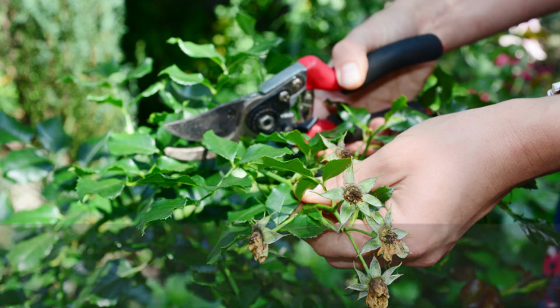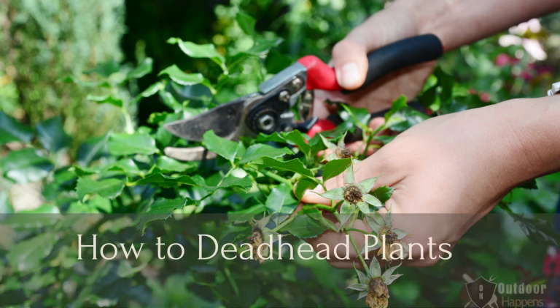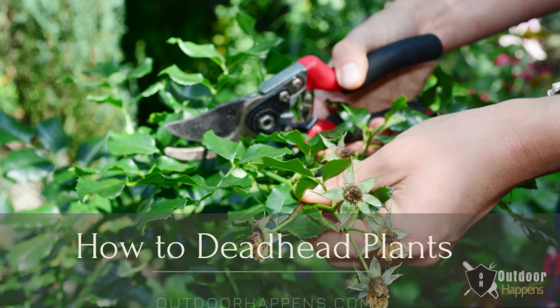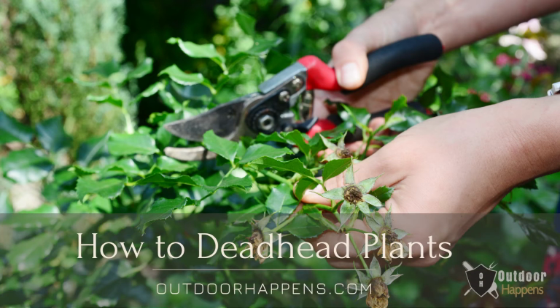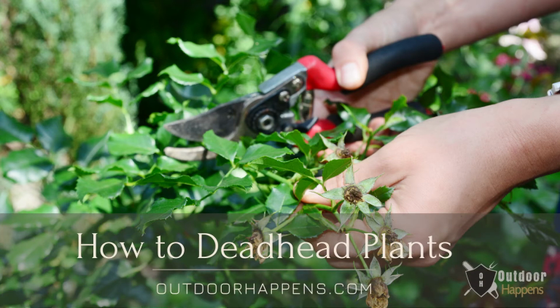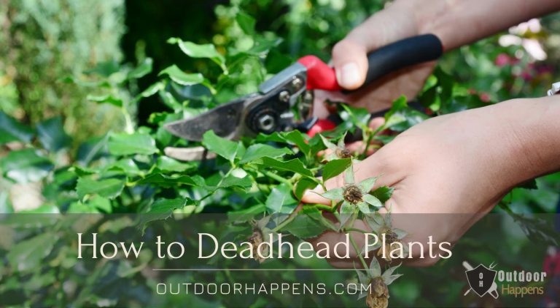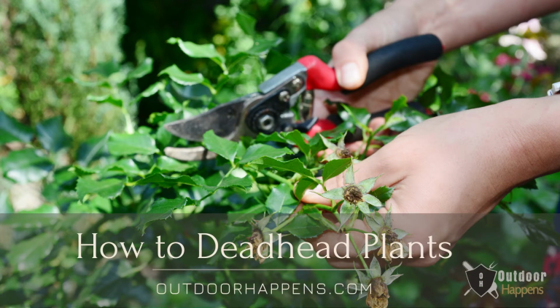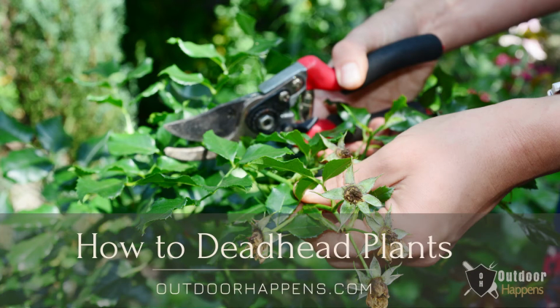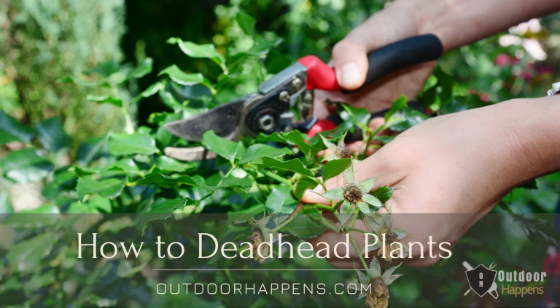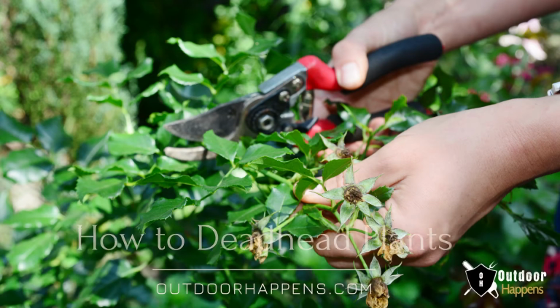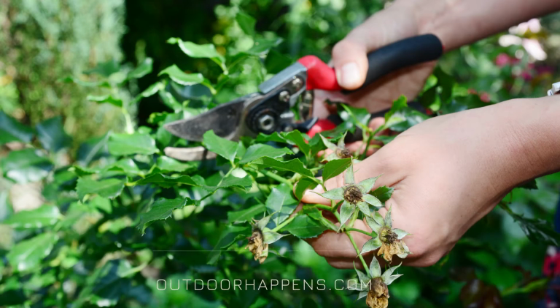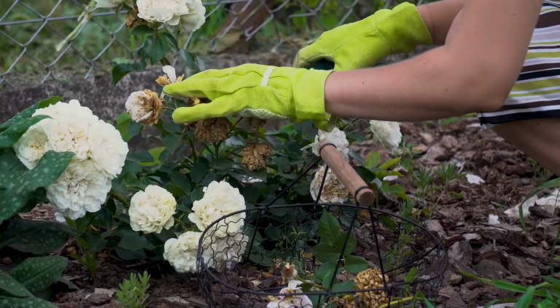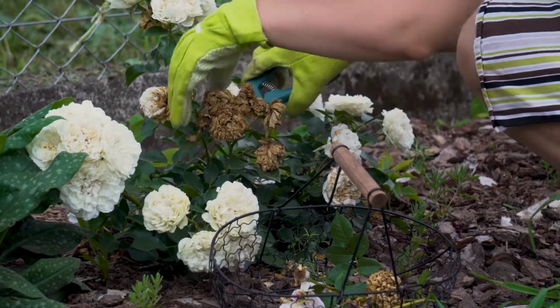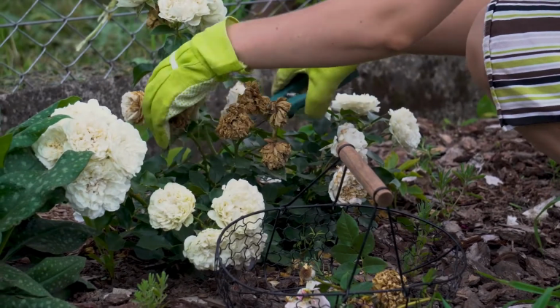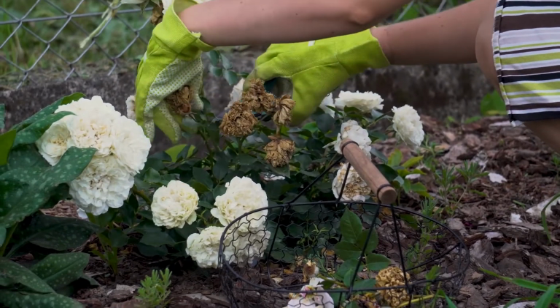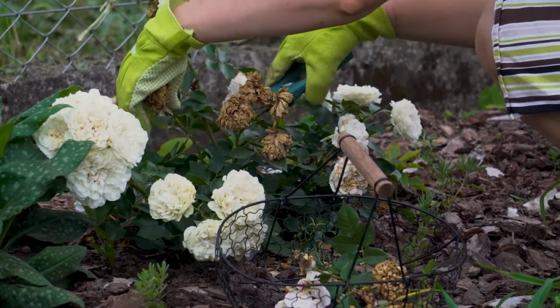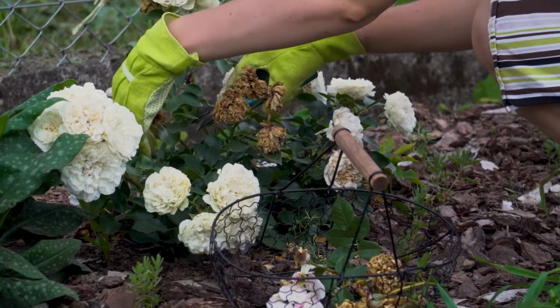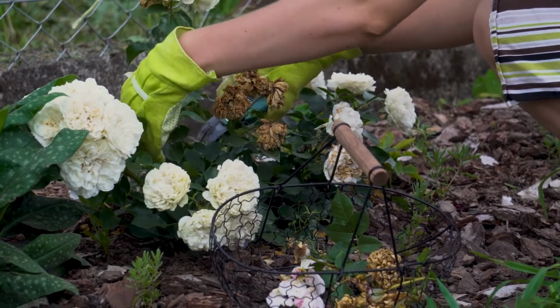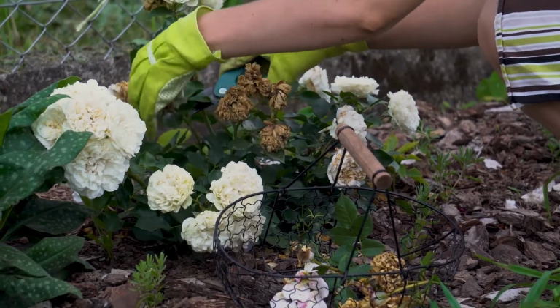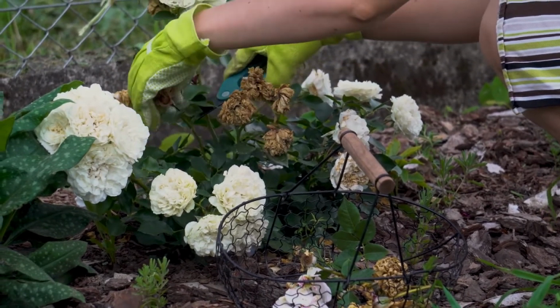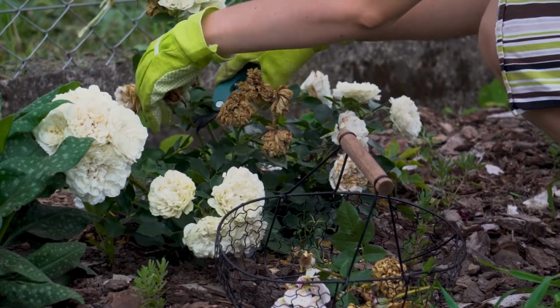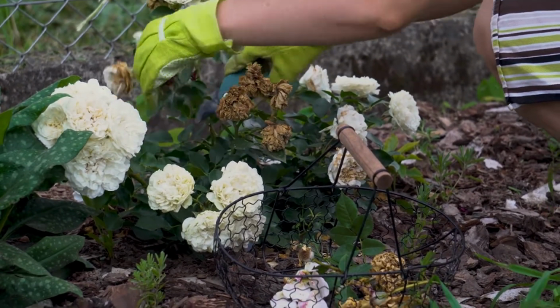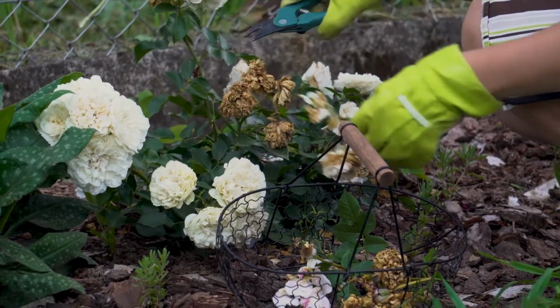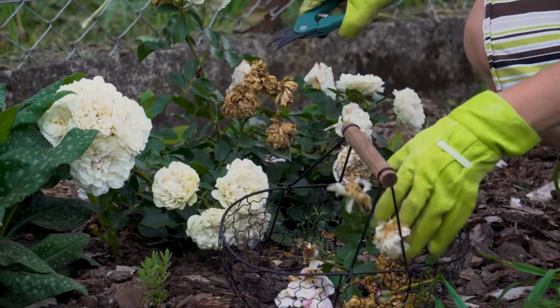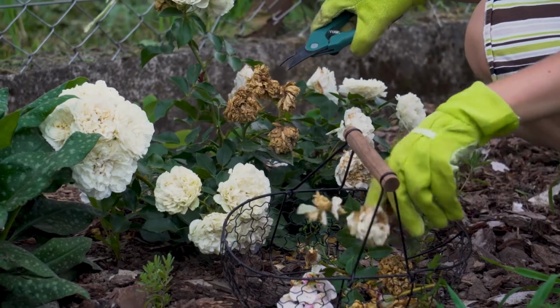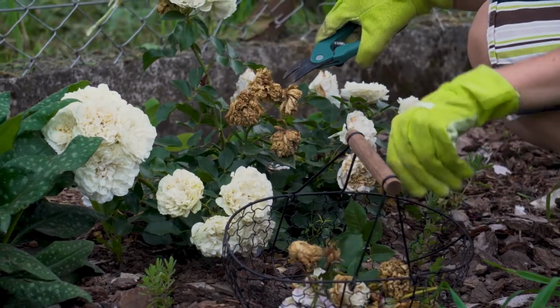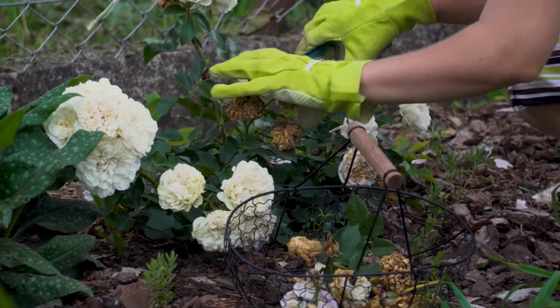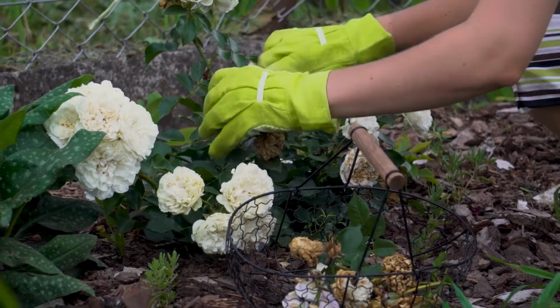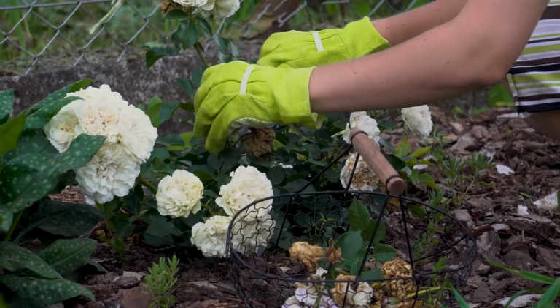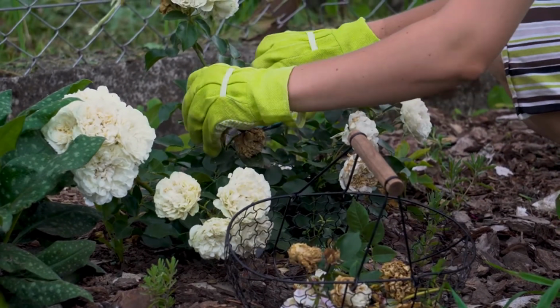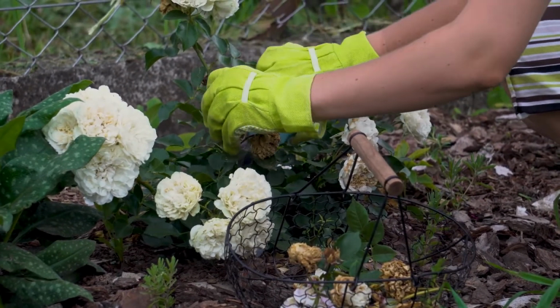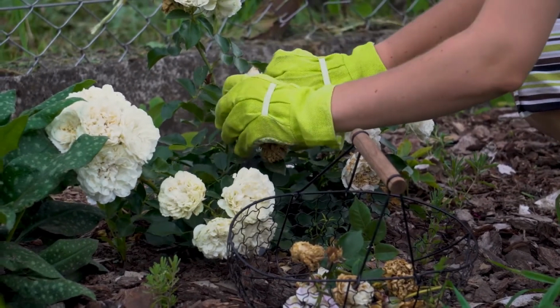Deadheading is a word used to describe the process of removing dead flowers from flowering plants. It can be done by pinching the dead blooms off of a plant with your fingers, but it can also be accomplished by cutting the dead flowers off with a pair of shears.